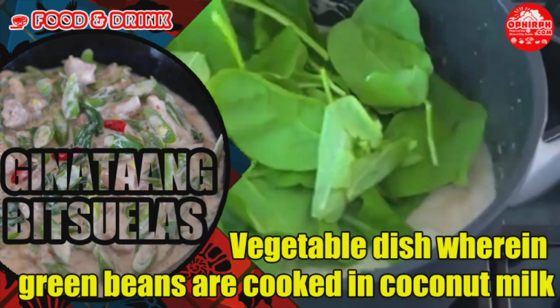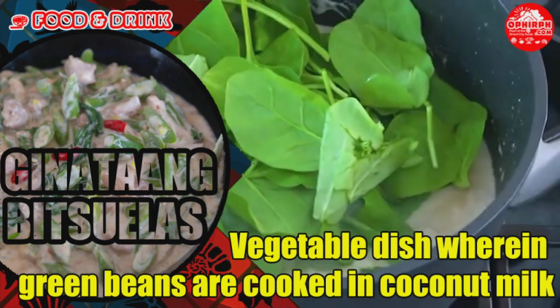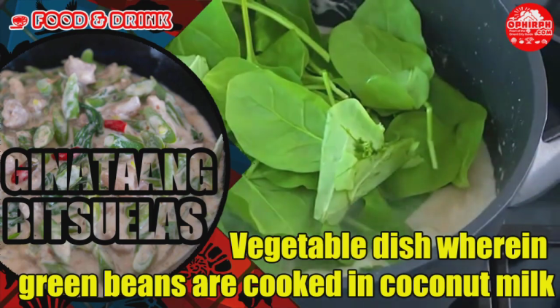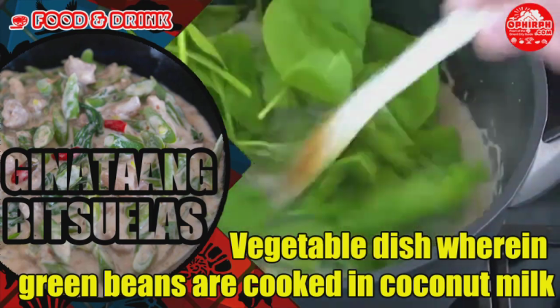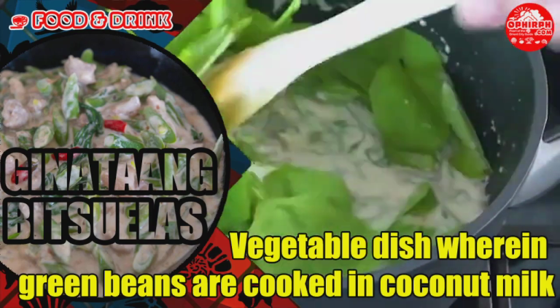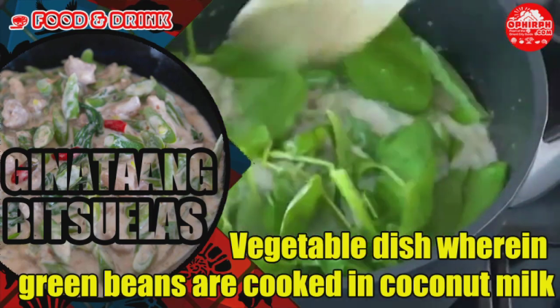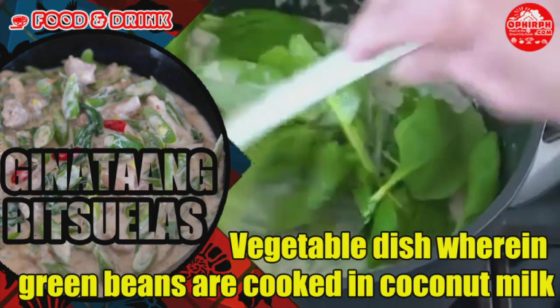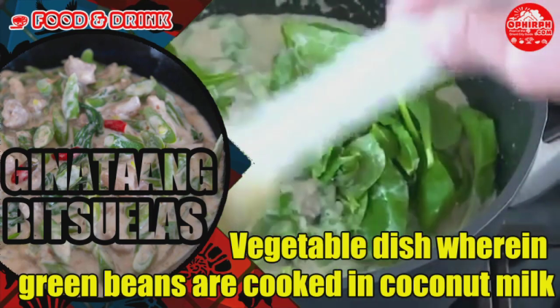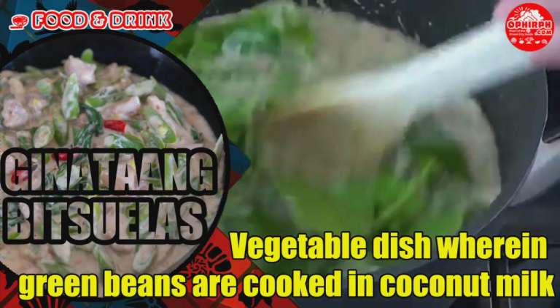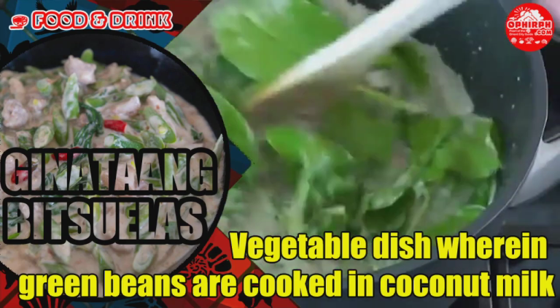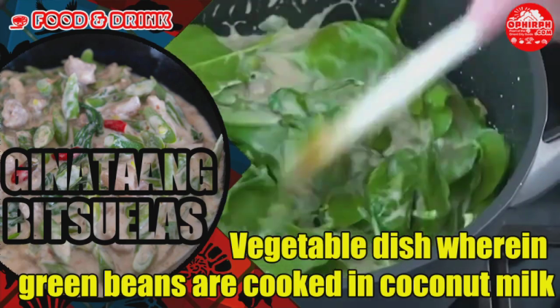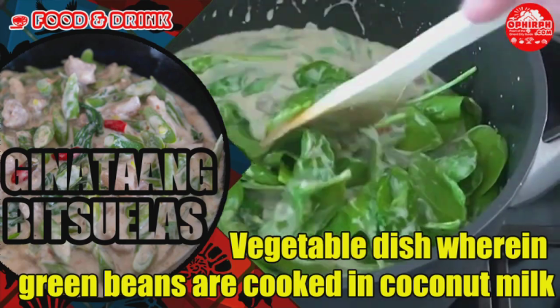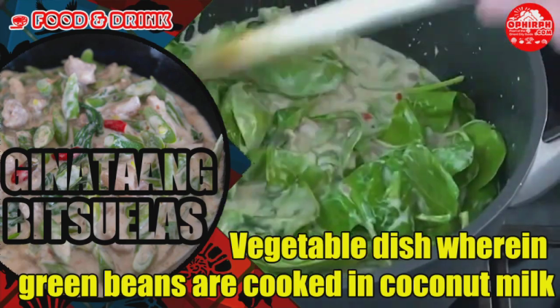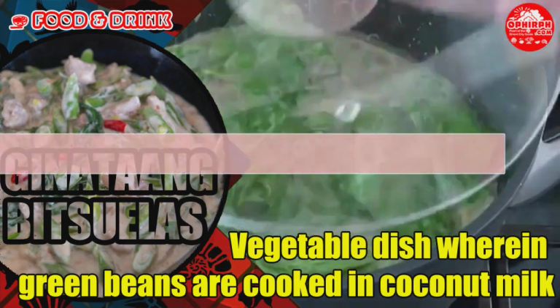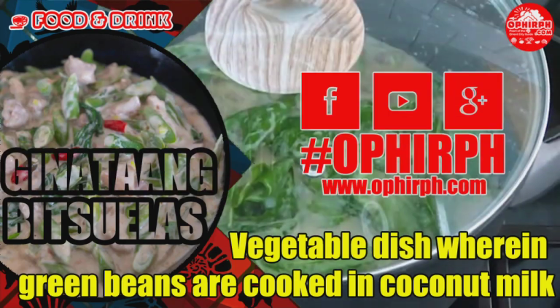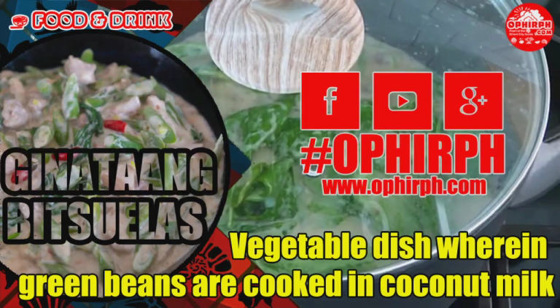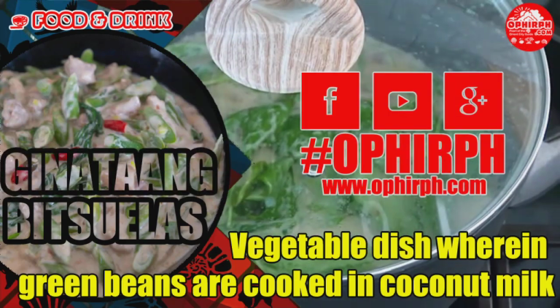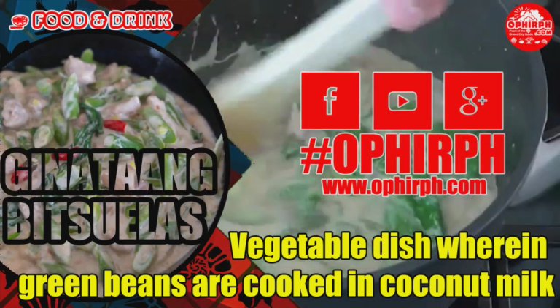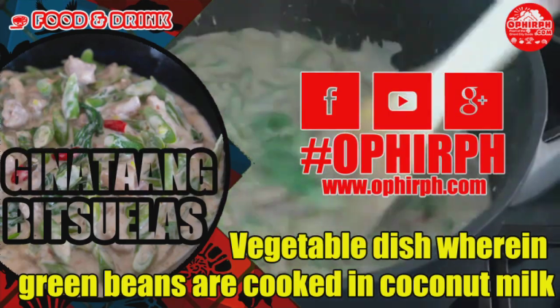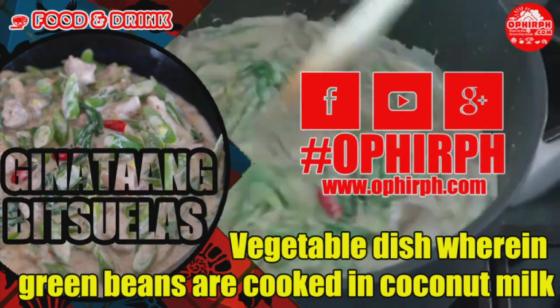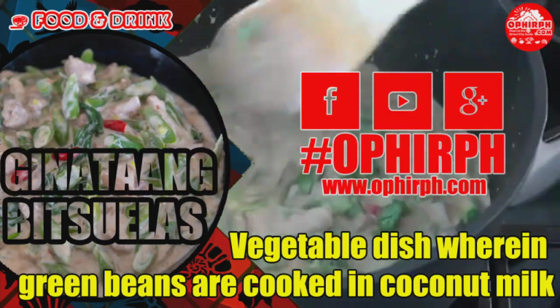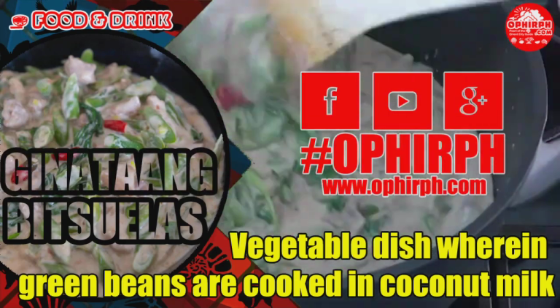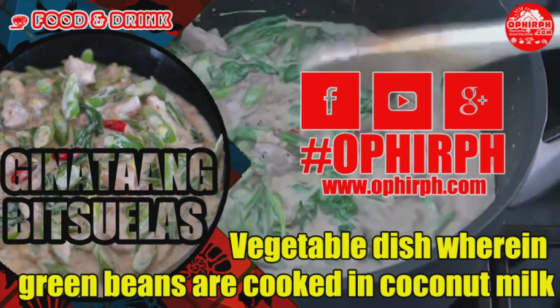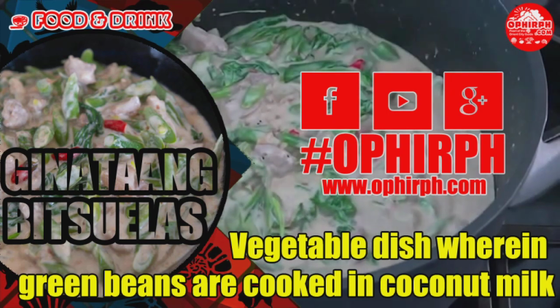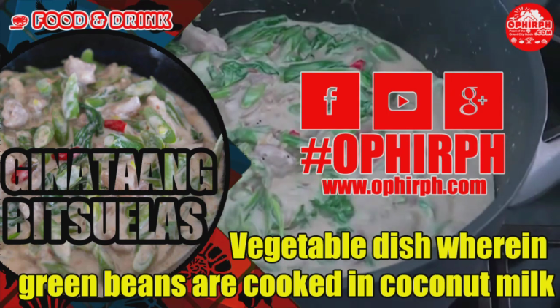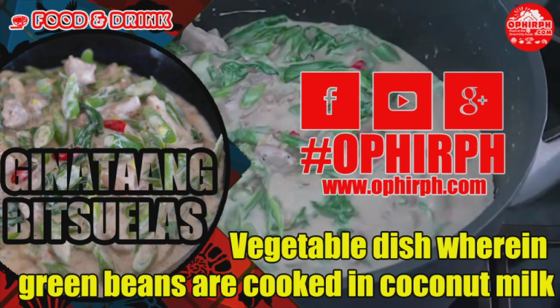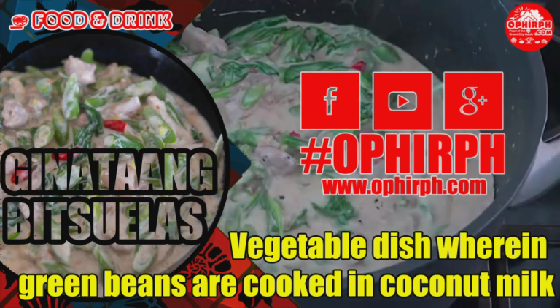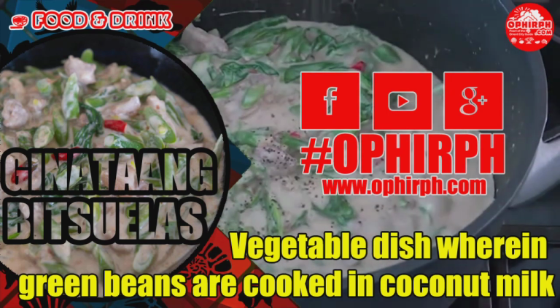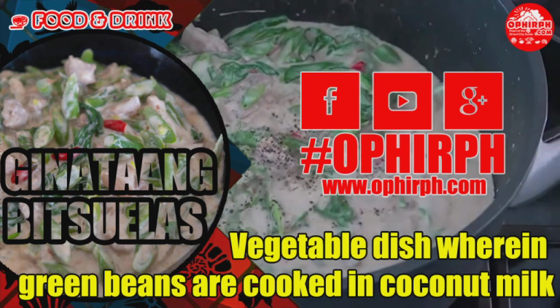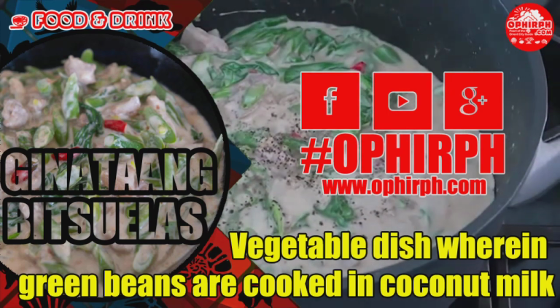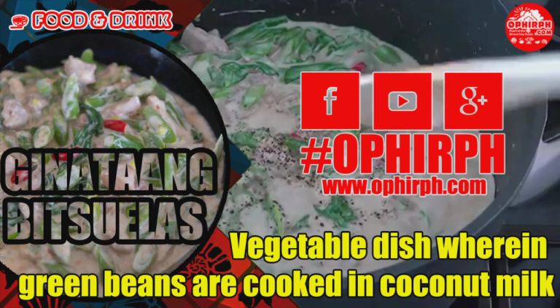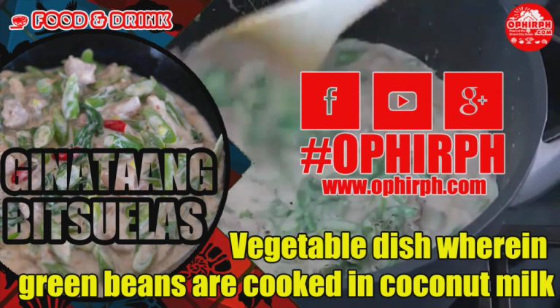Please subscribe to our YouTube channel and follow and like us on Facebook, hashtag Ophir PH. Visit our site at www.oprph.com for more food reviews.